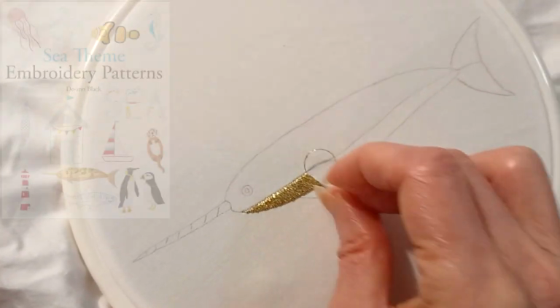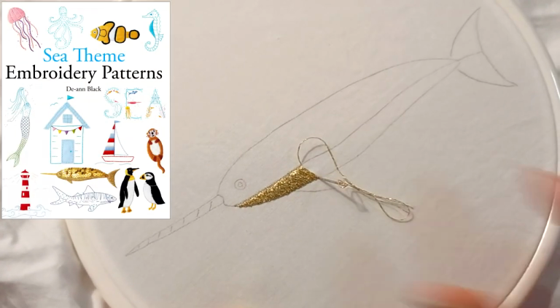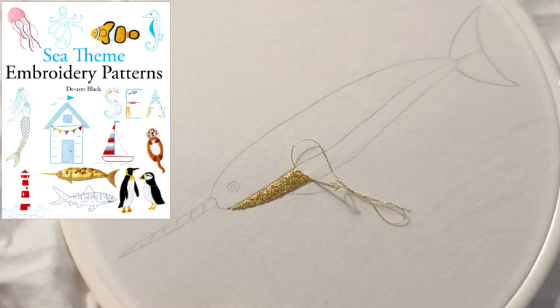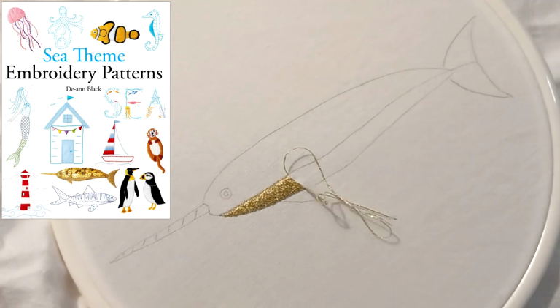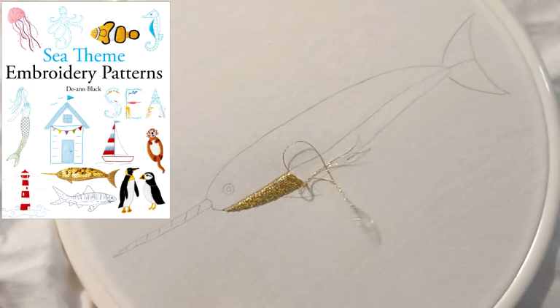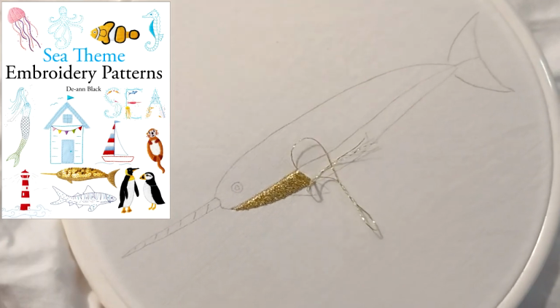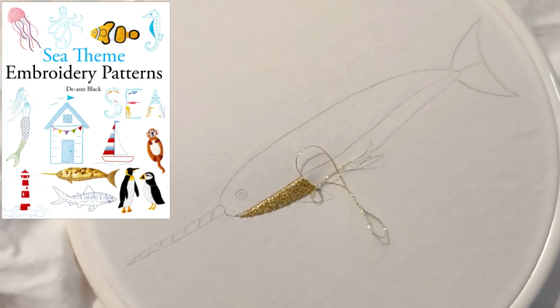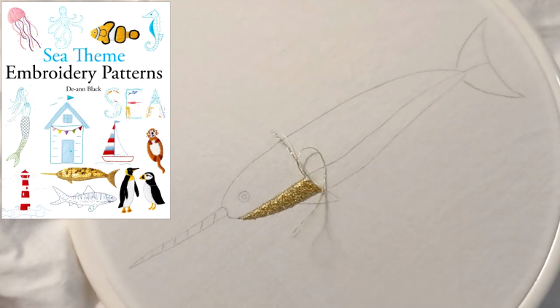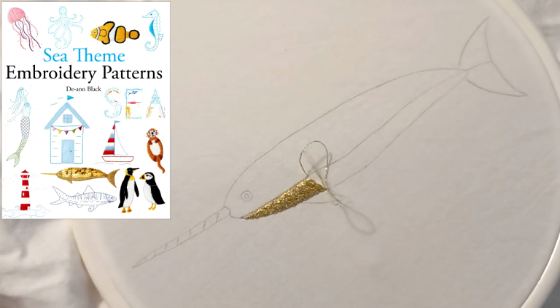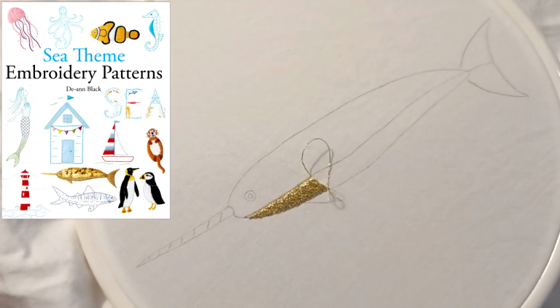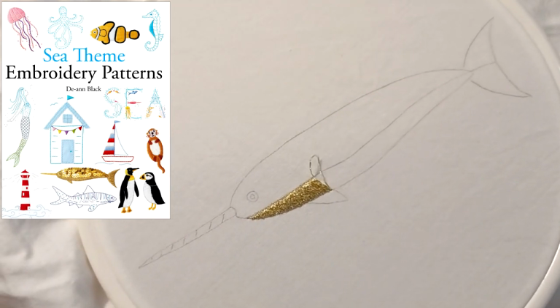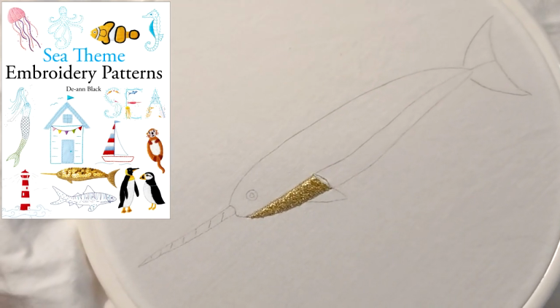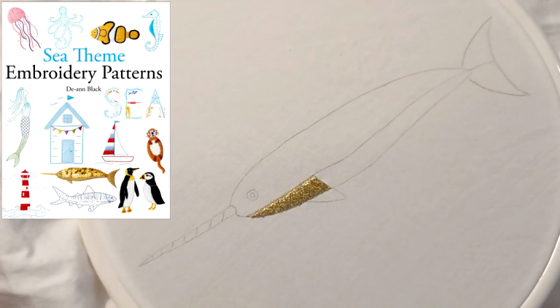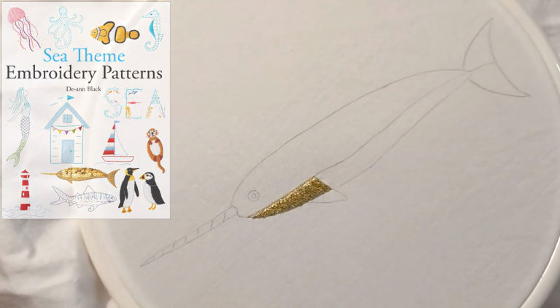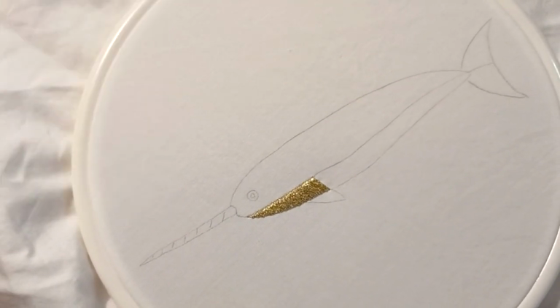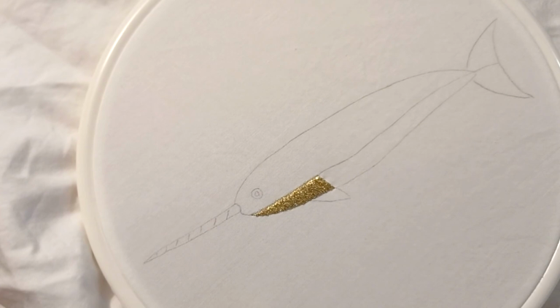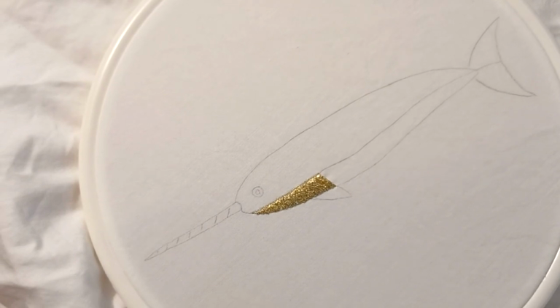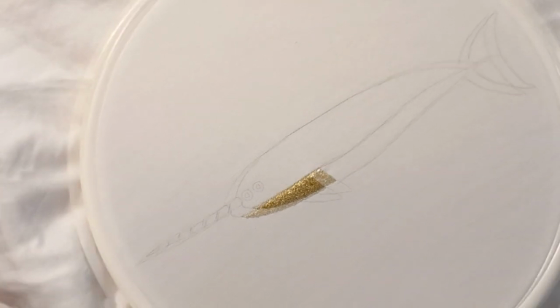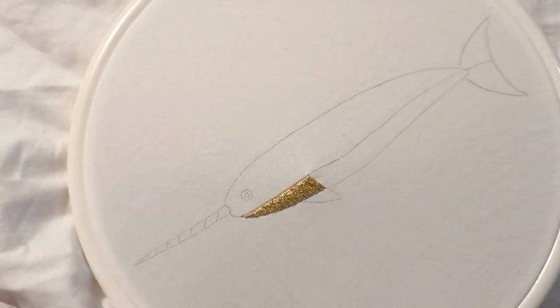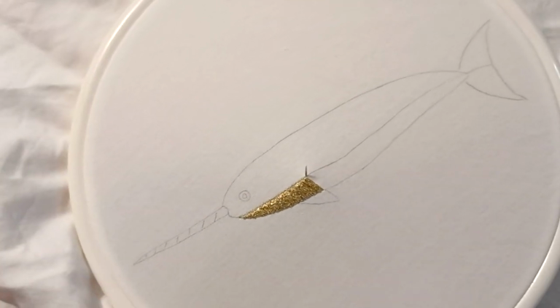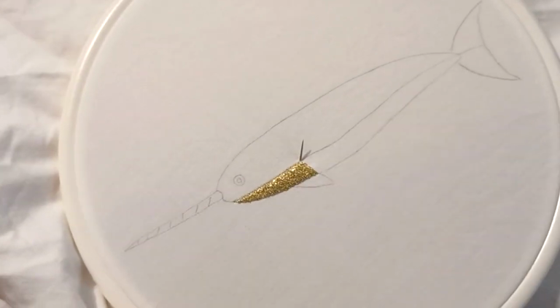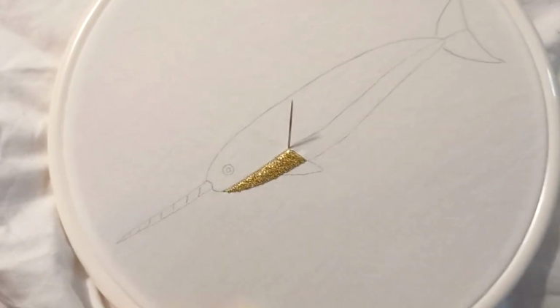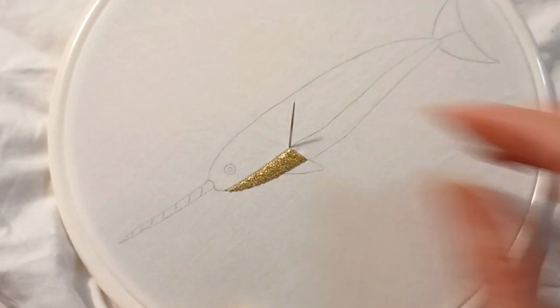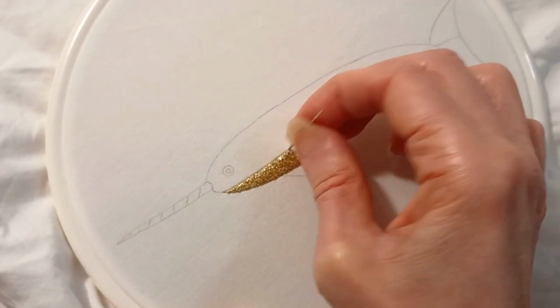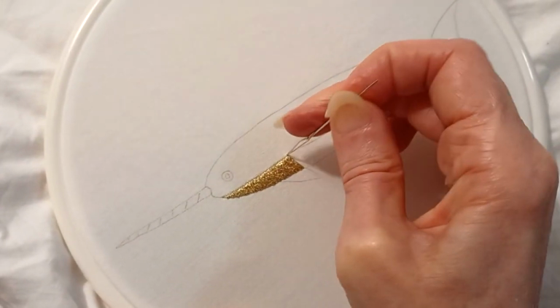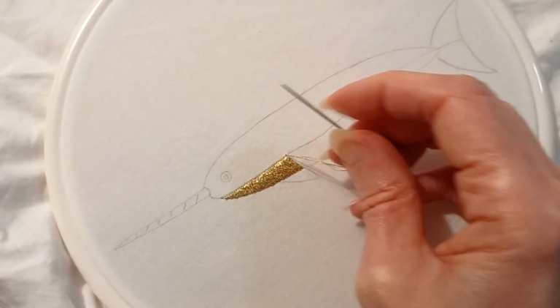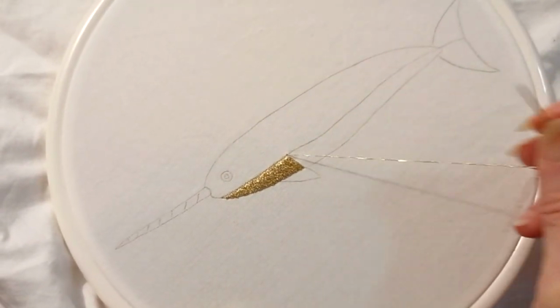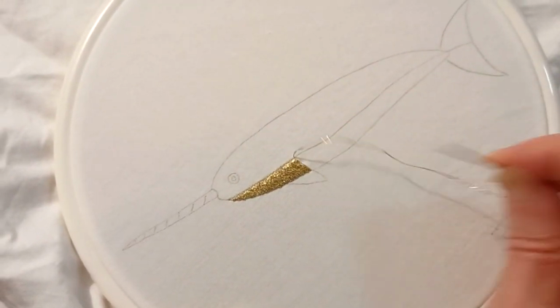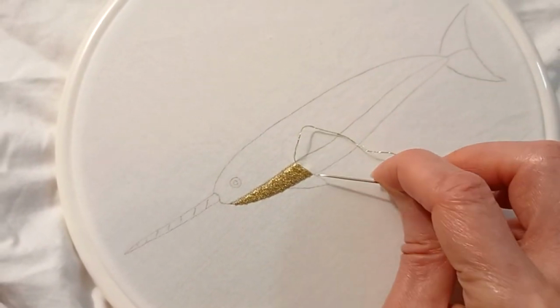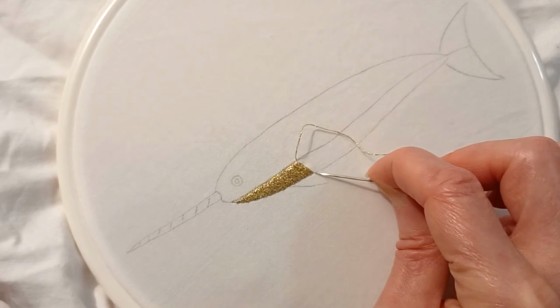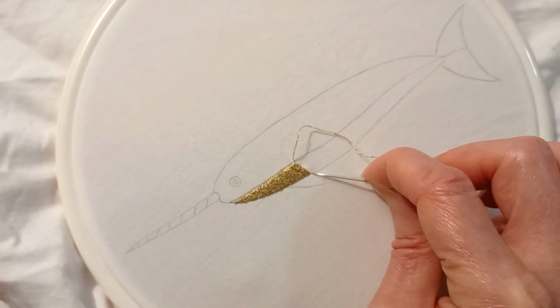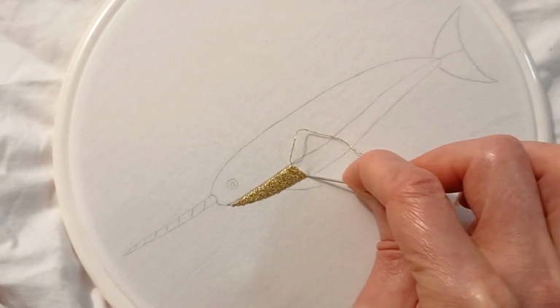My C-Theme Embroidery Patterns book is available on Amazon. The book has over 80 C-Theme Embroidery Patterns. The patterns include Narwhals,